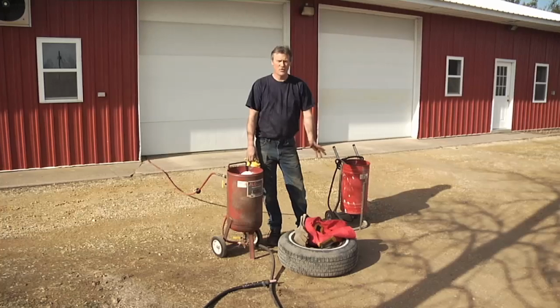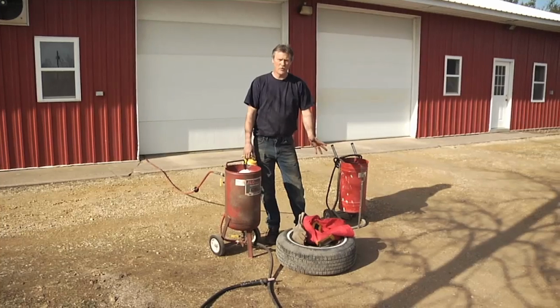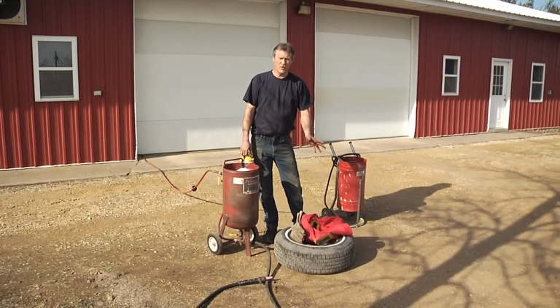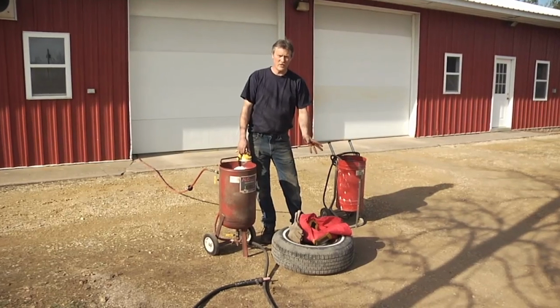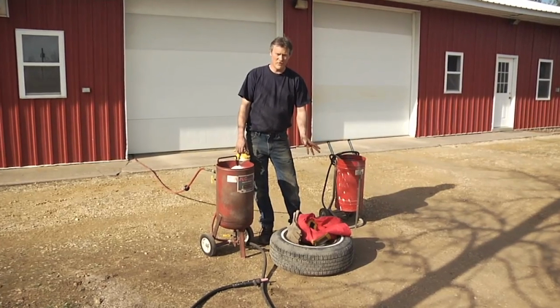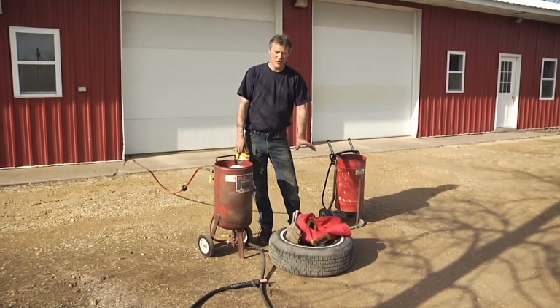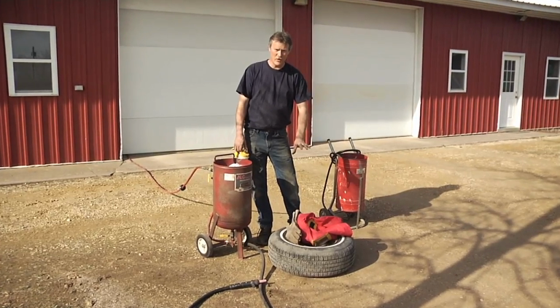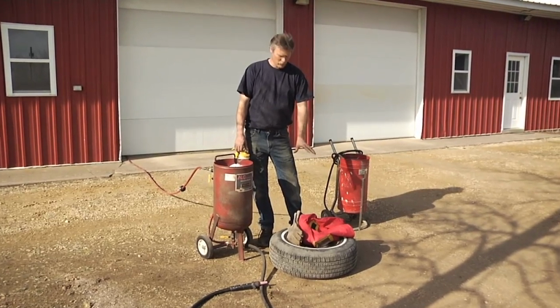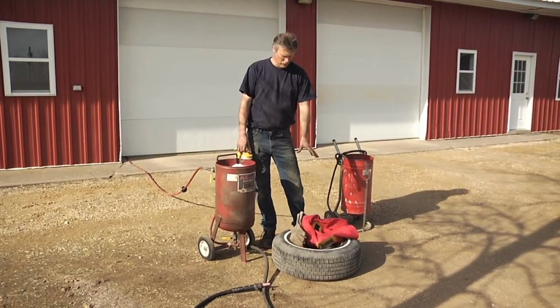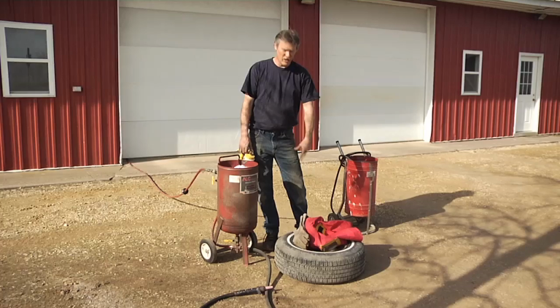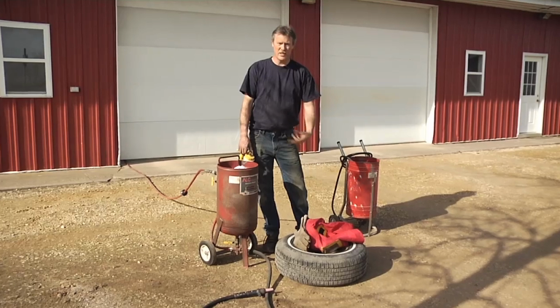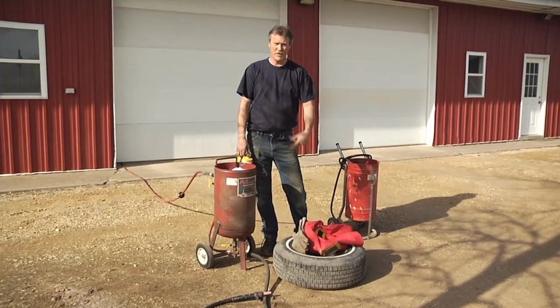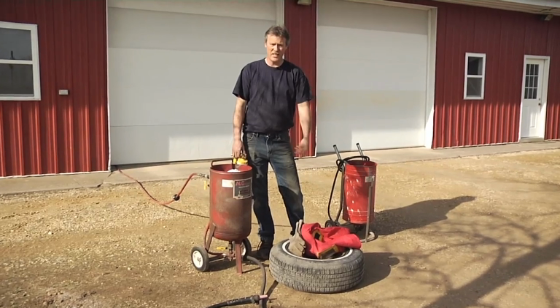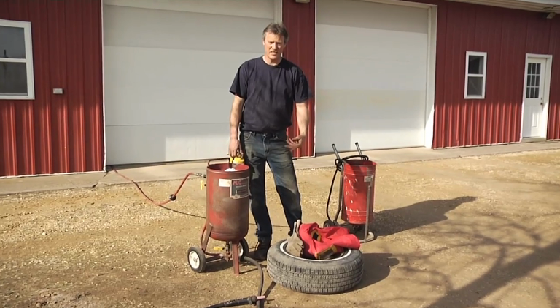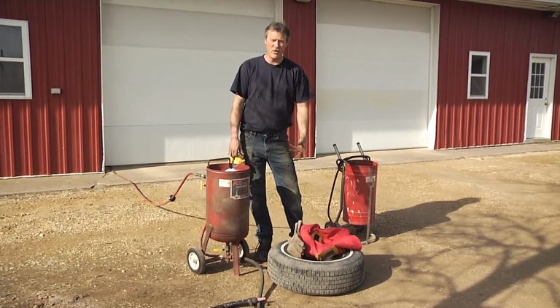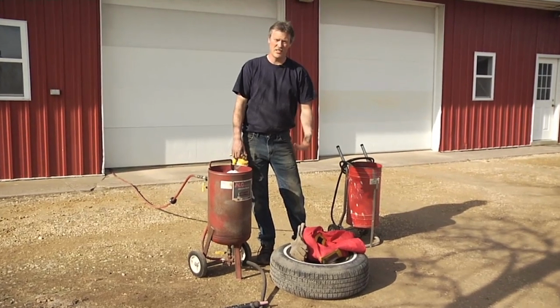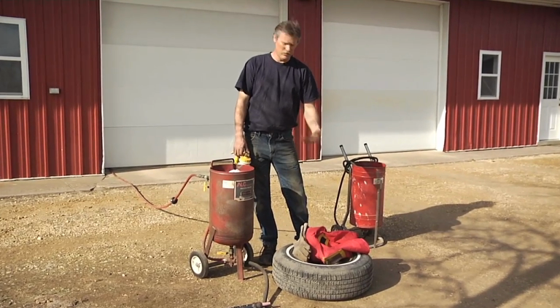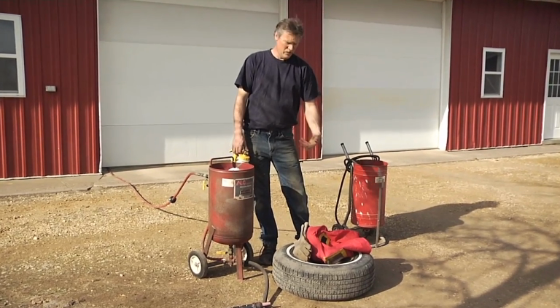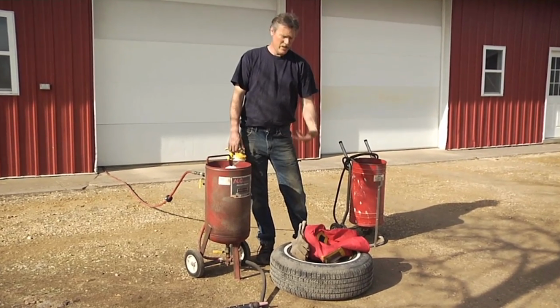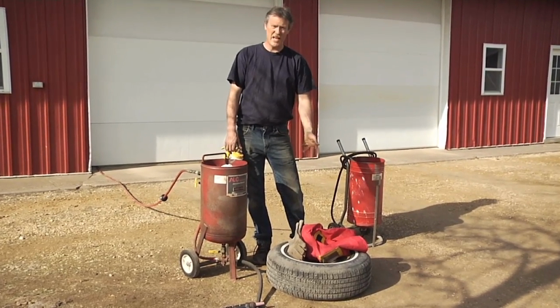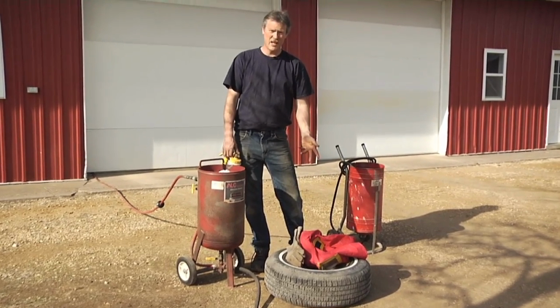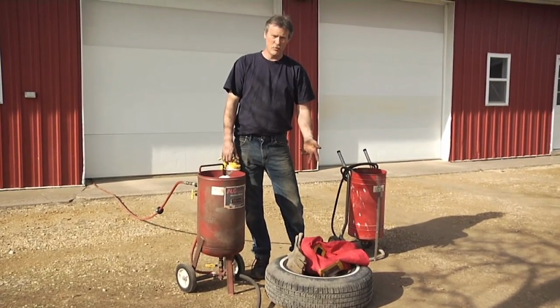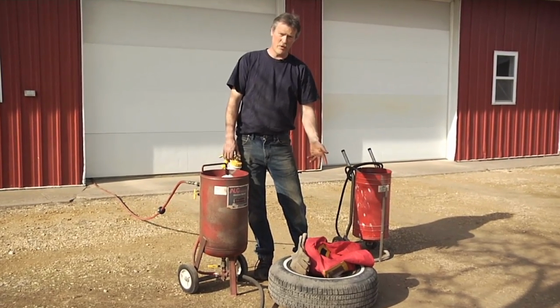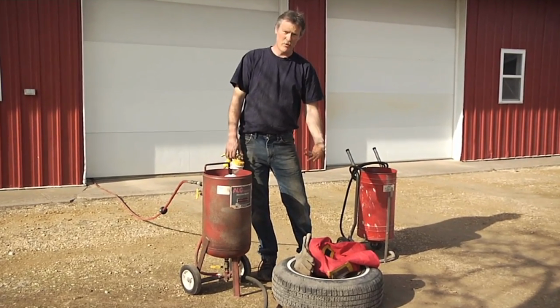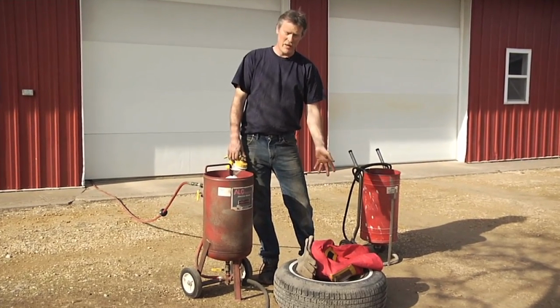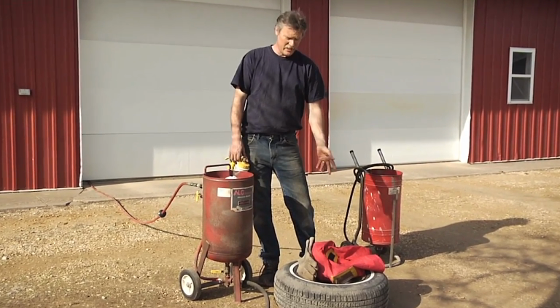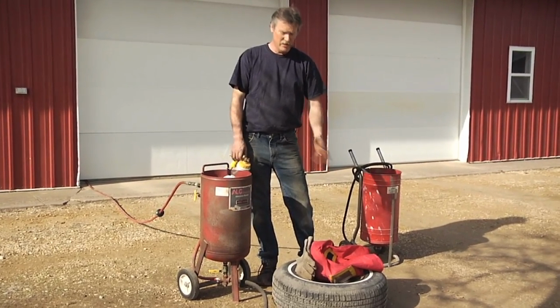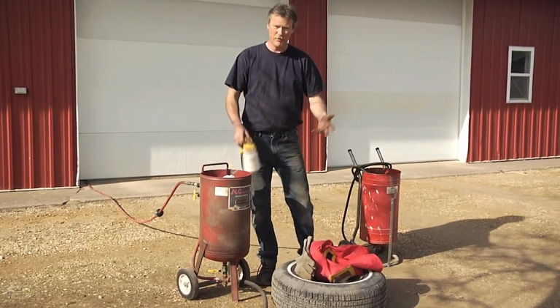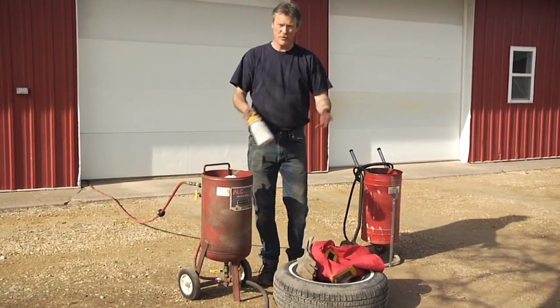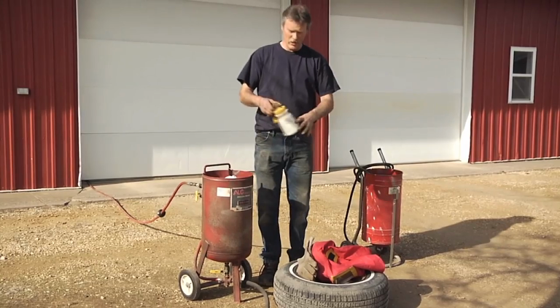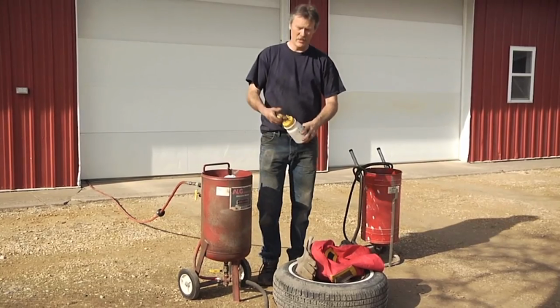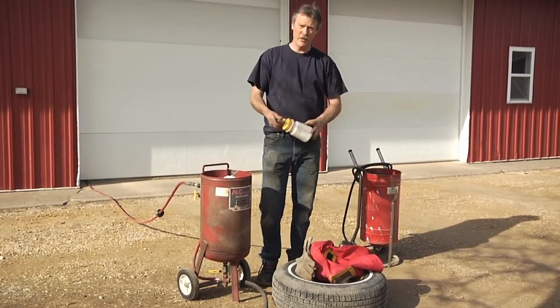We pull one of the wheels off the El Camino that we're working on. We're going to sandblast that scale rust out, mask it up, reprime it, and repaint it. But first I want to talk just a little bit about sandblasters.